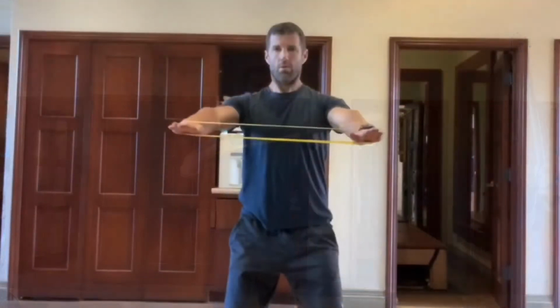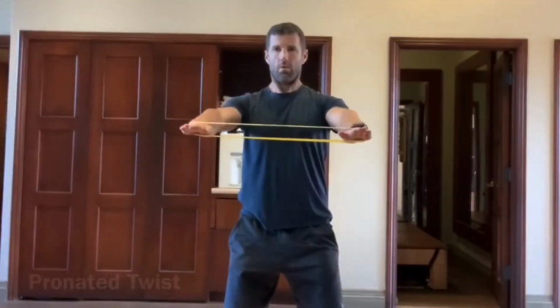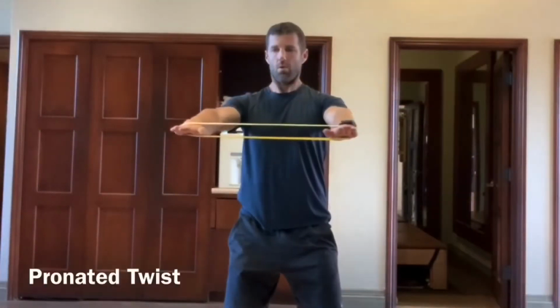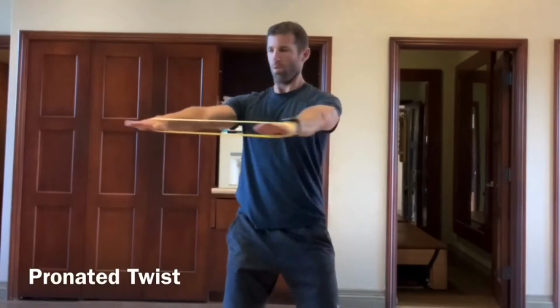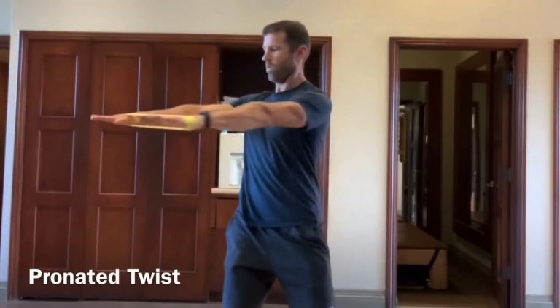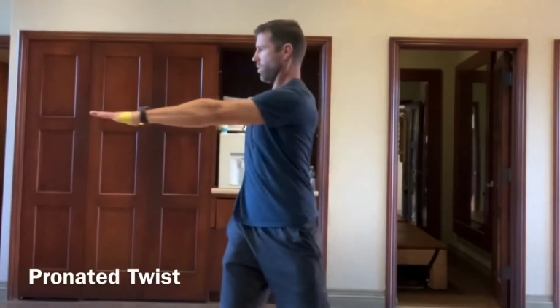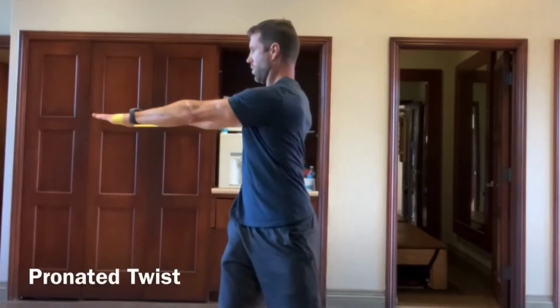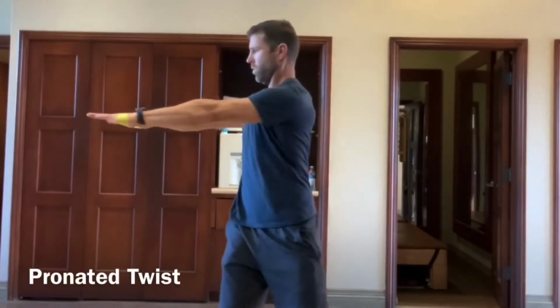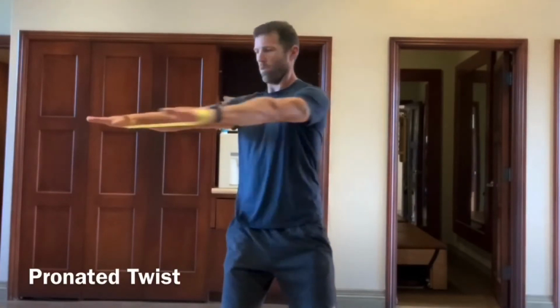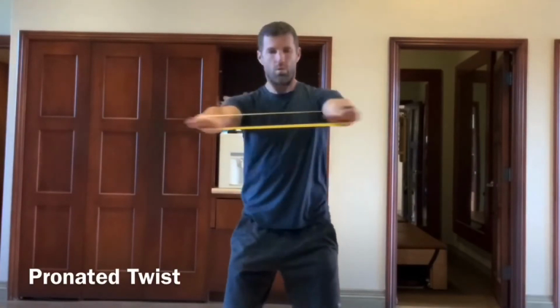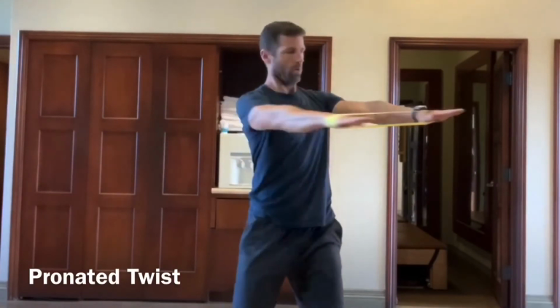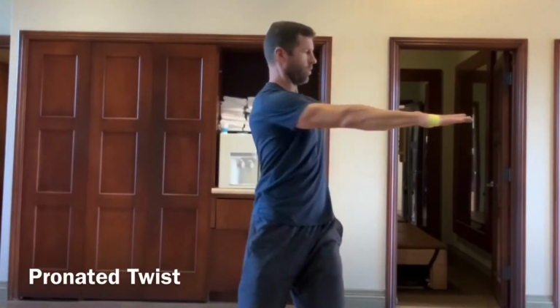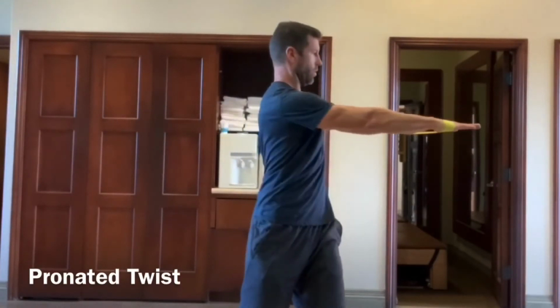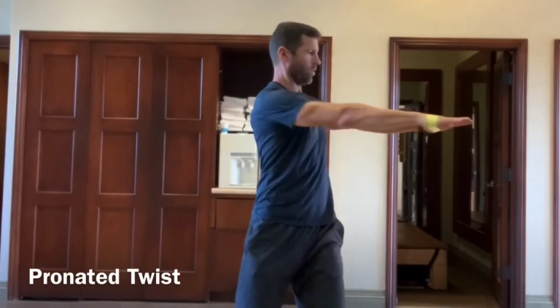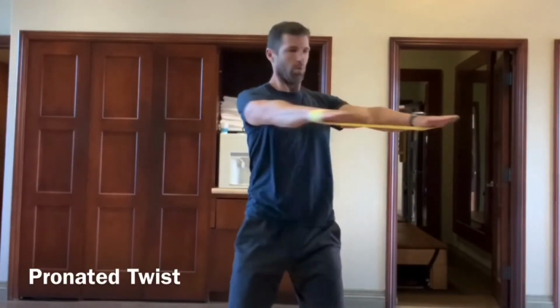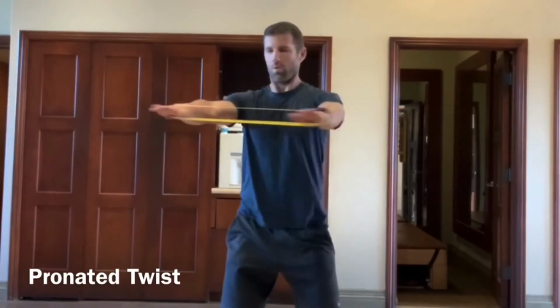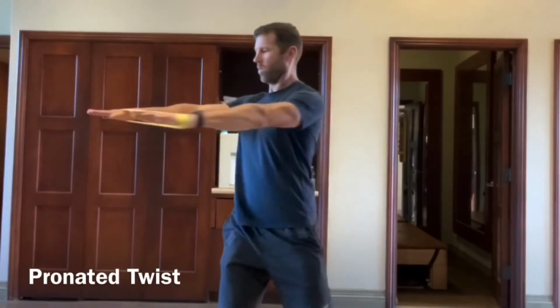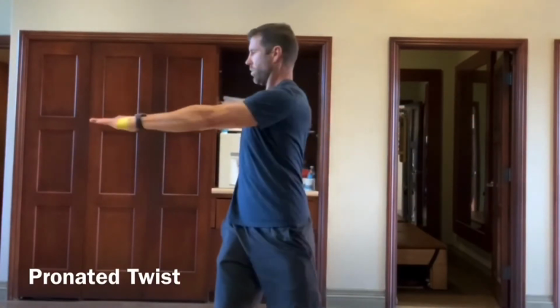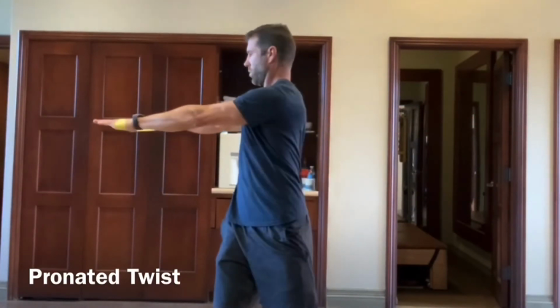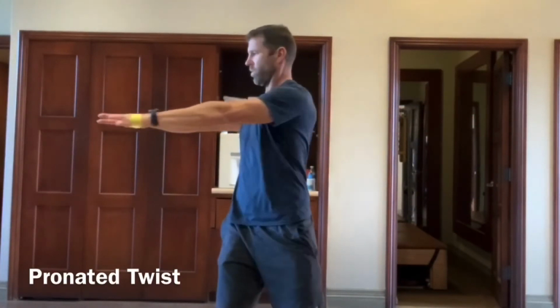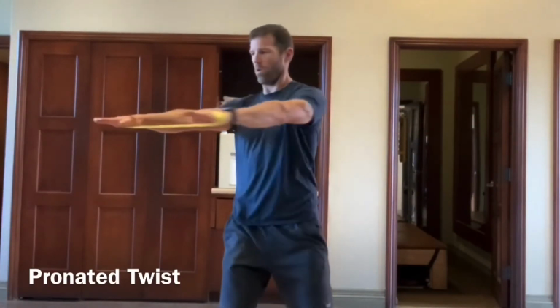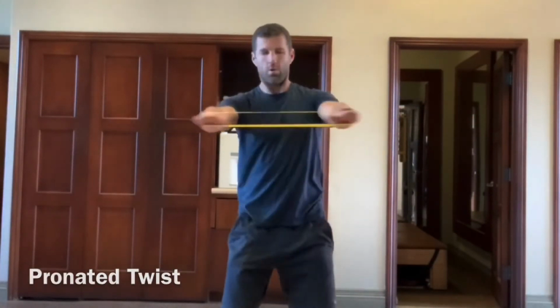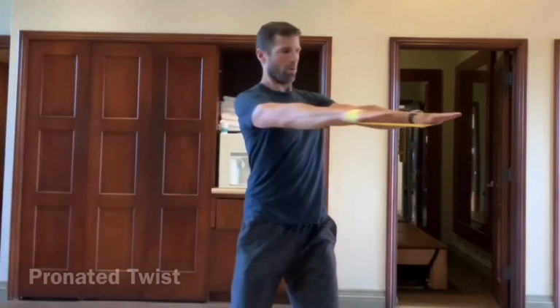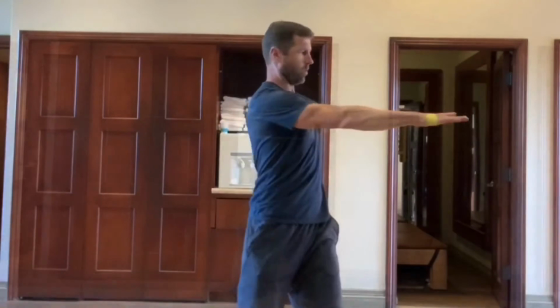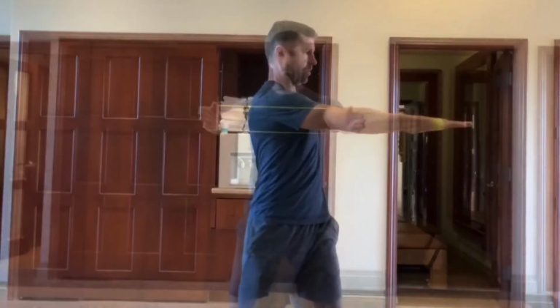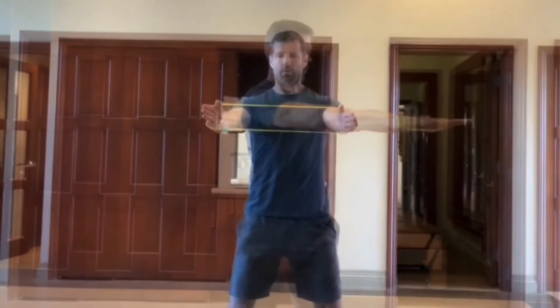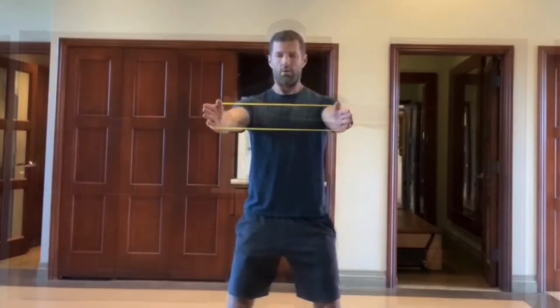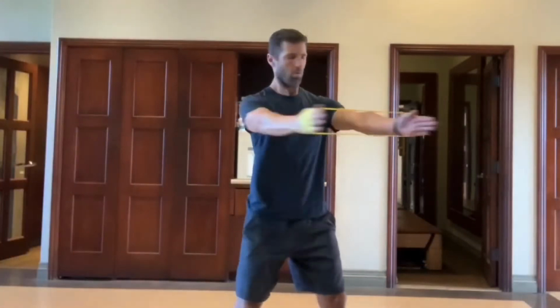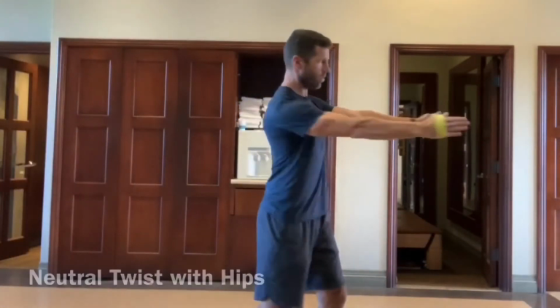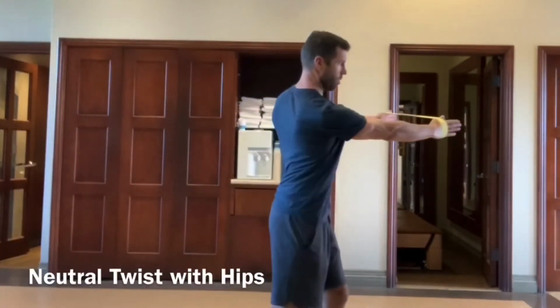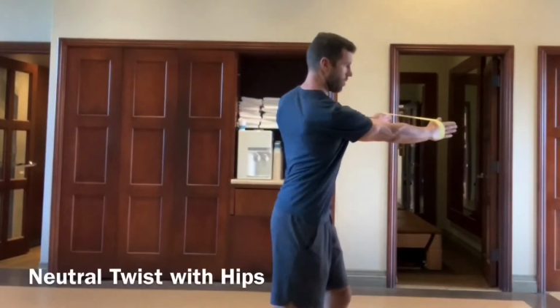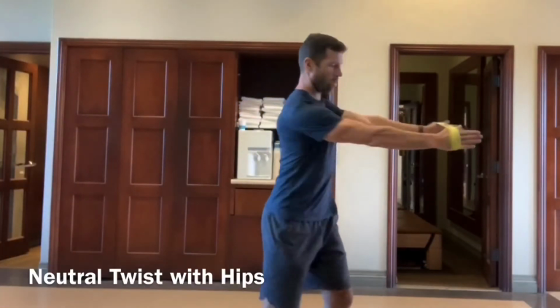Then we move into just a standard rotation. This one is mostly upper body and I have palms down. We're going to follow that up with palms neutral.